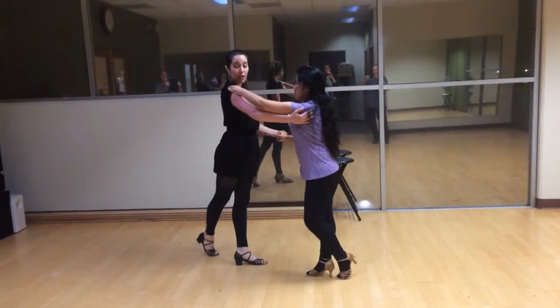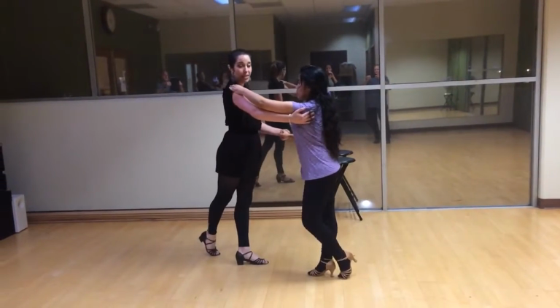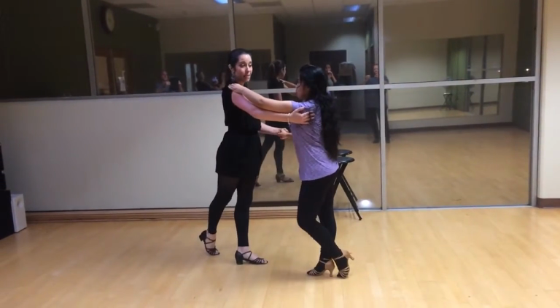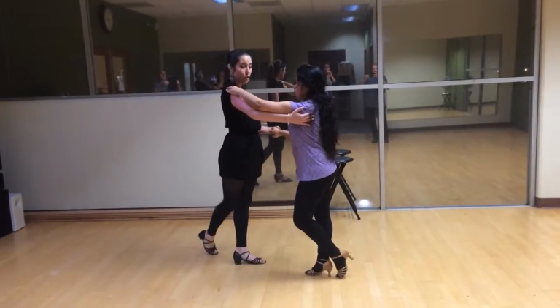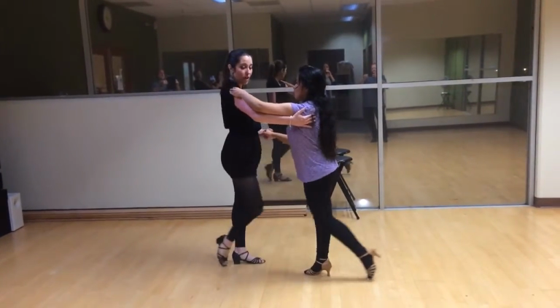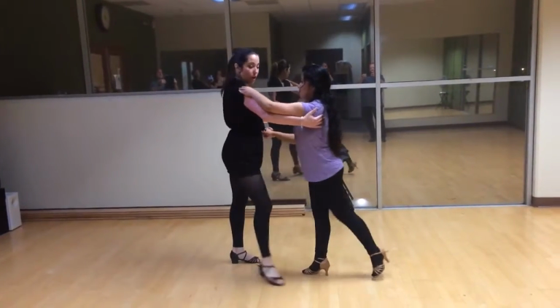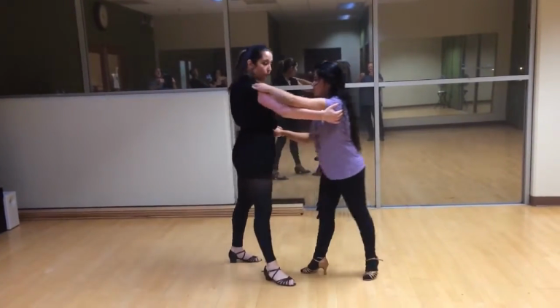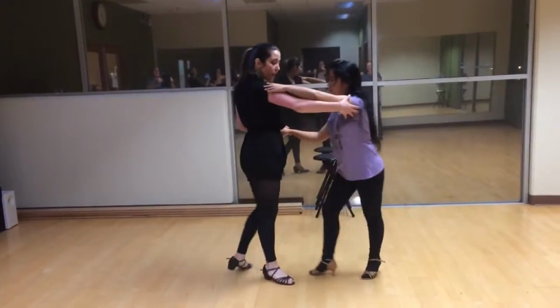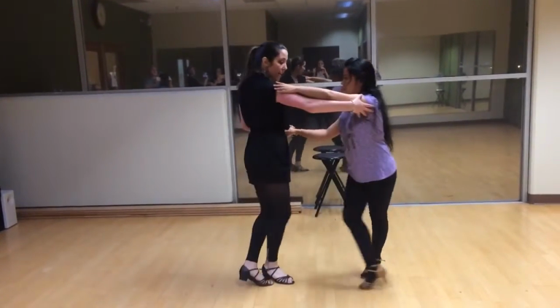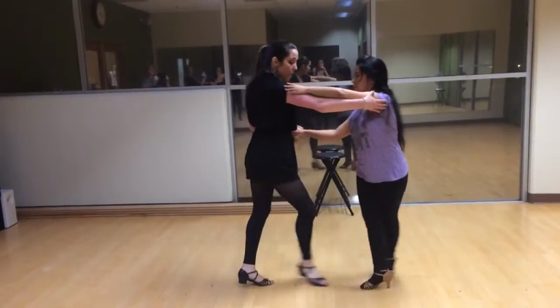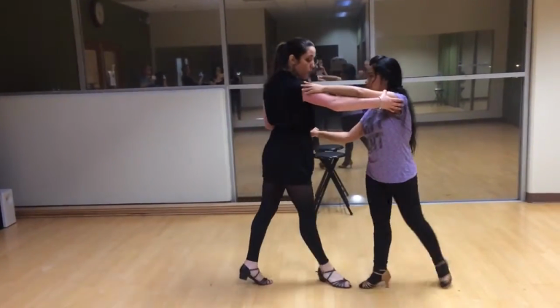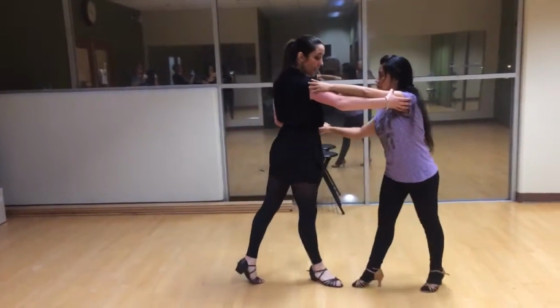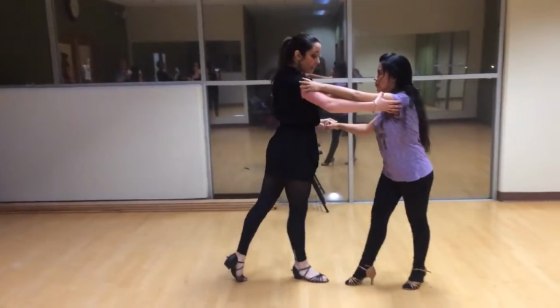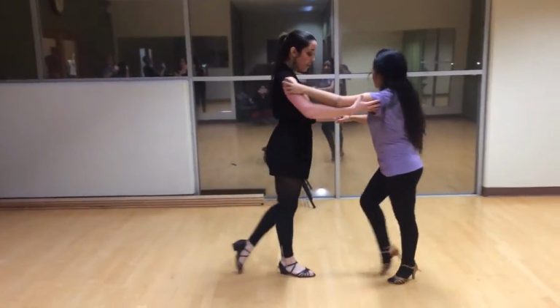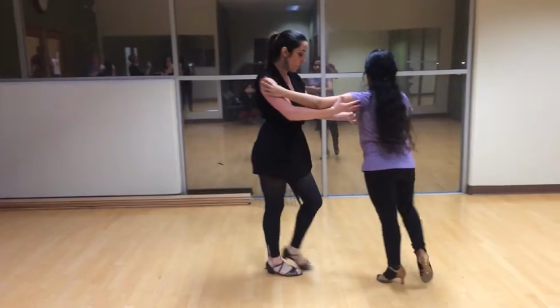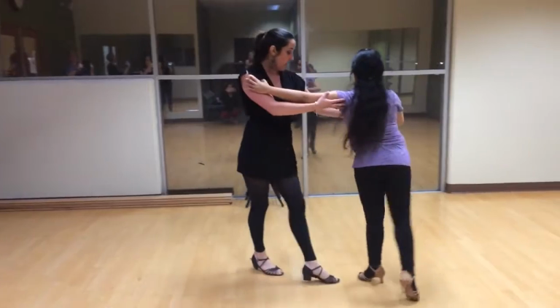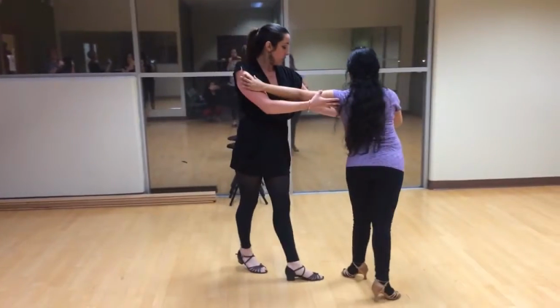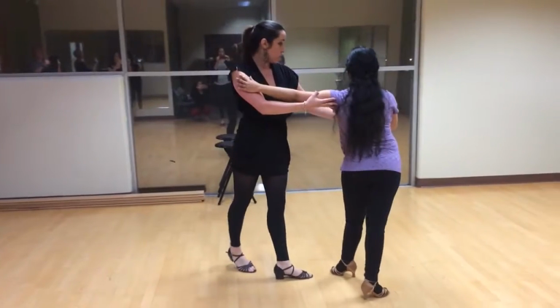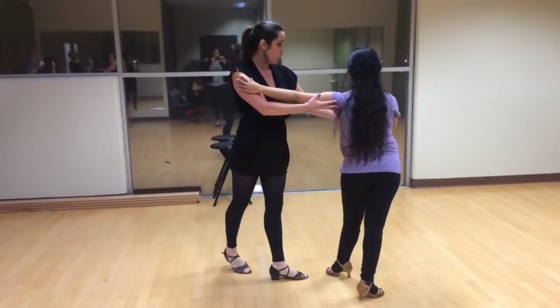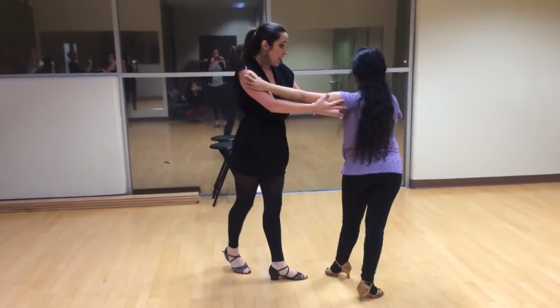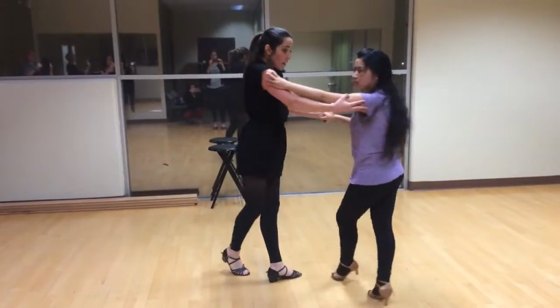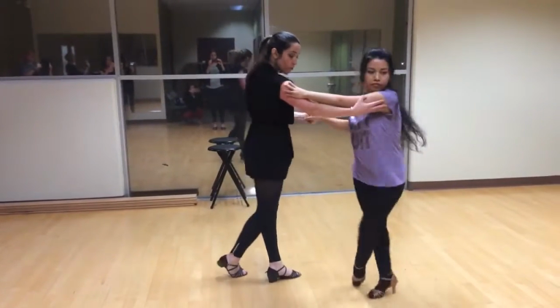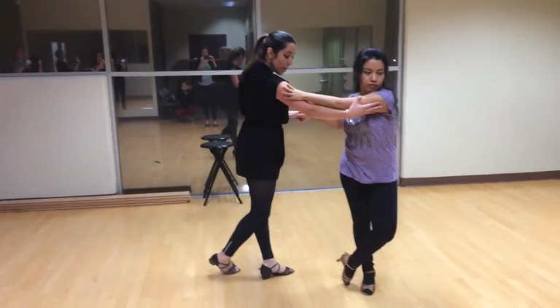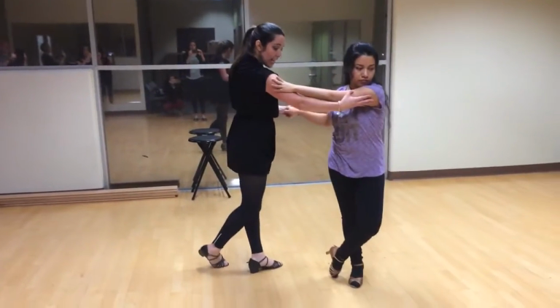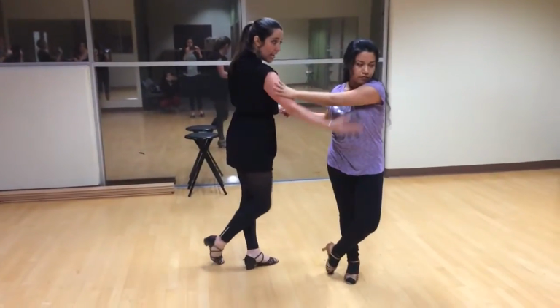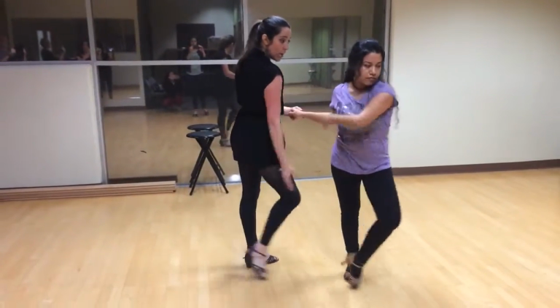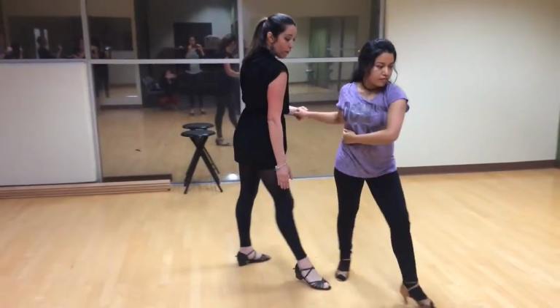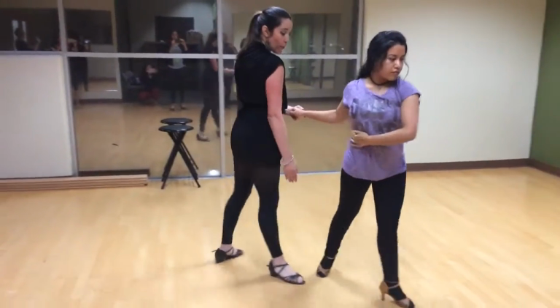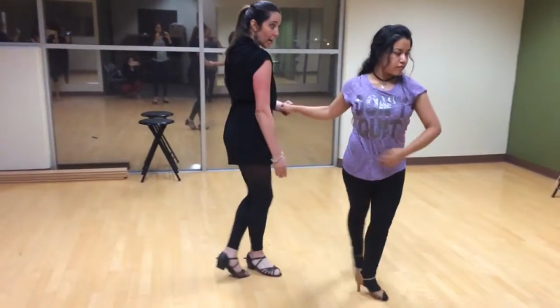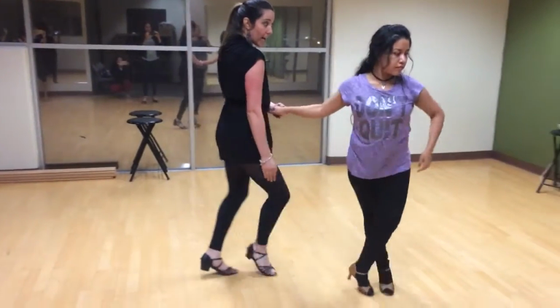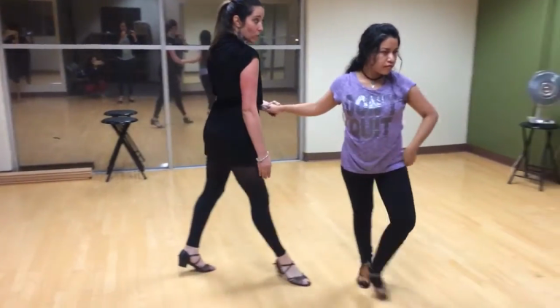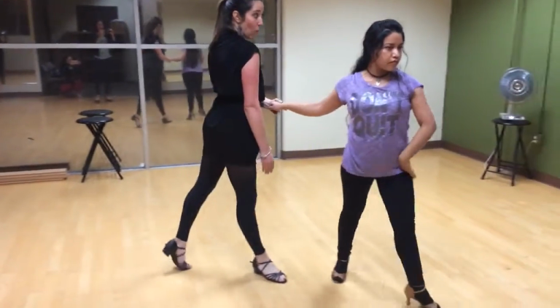3, right side forward. 4, and 1. Left side forward. 2, 3, 4, and 1.